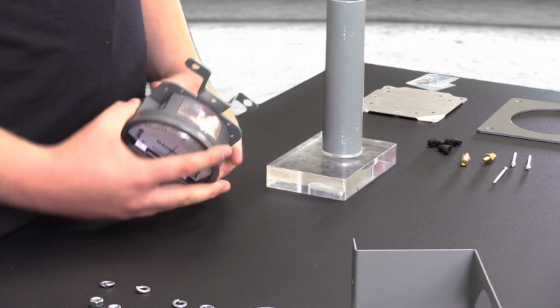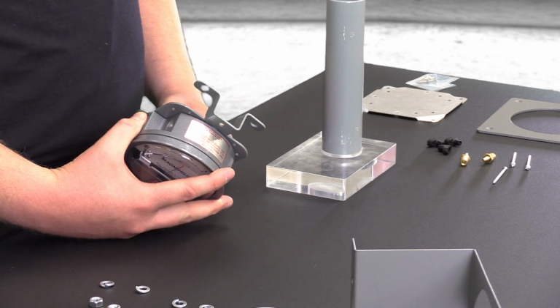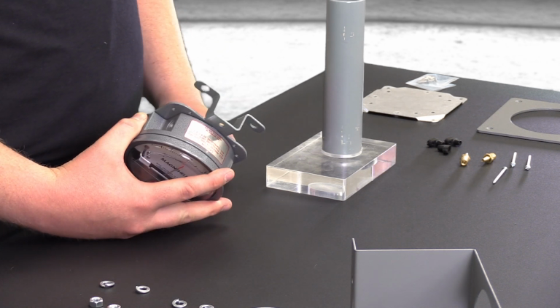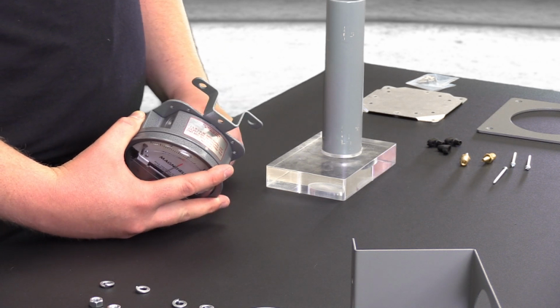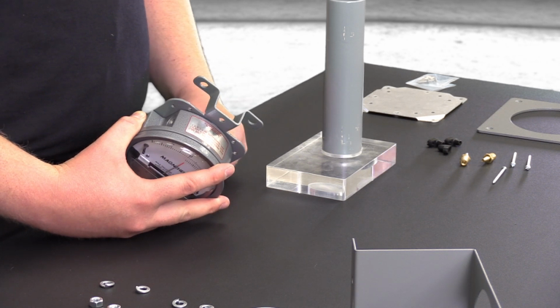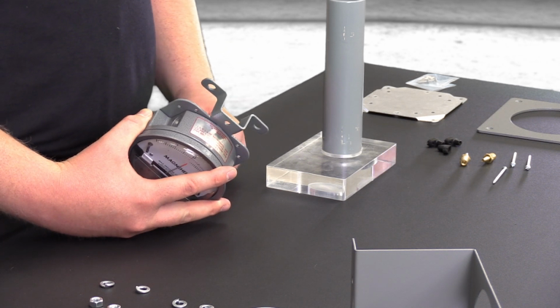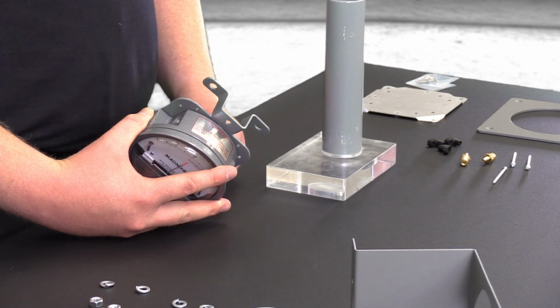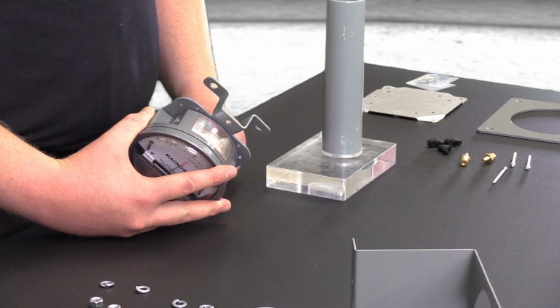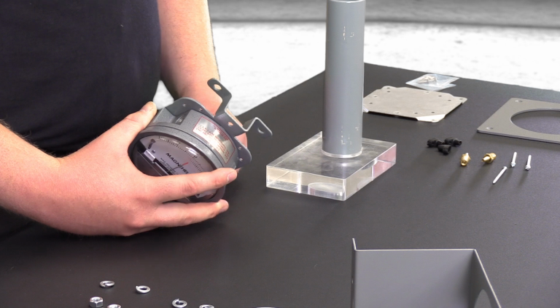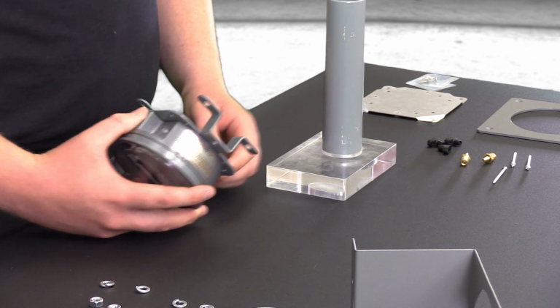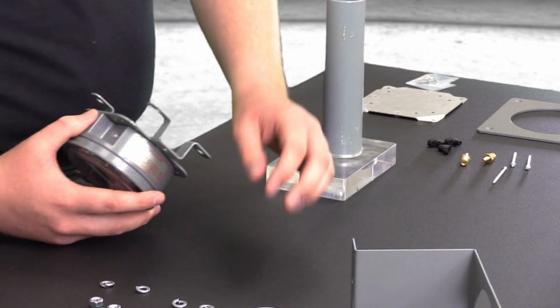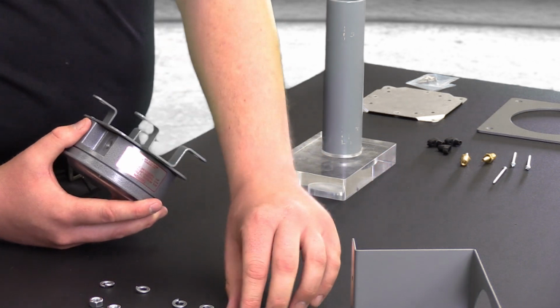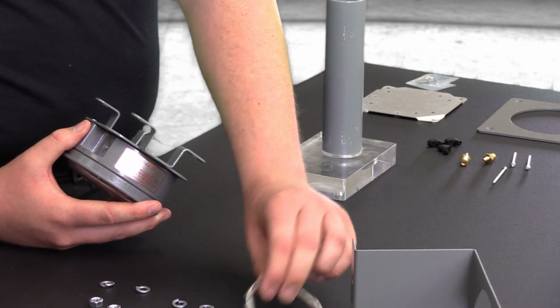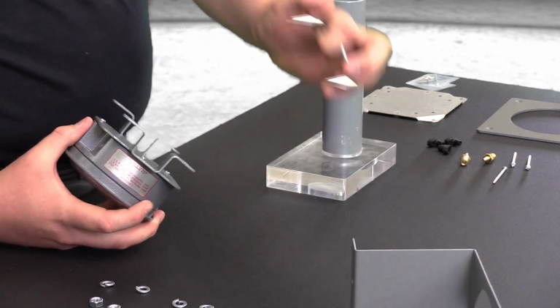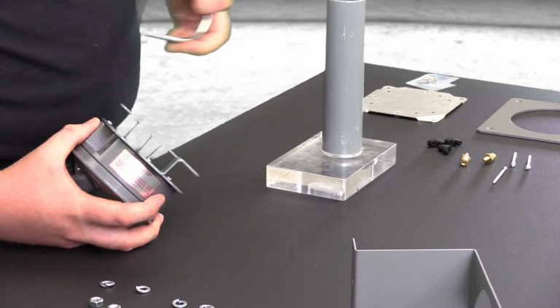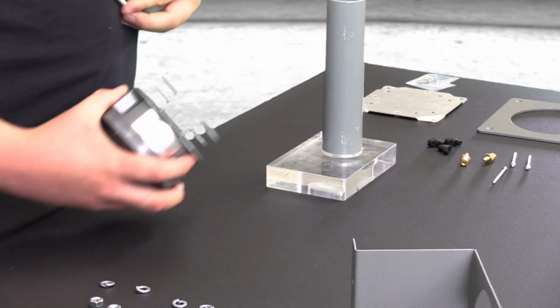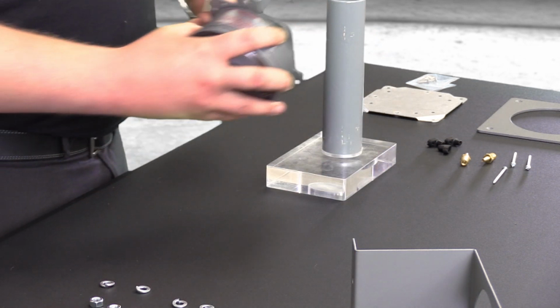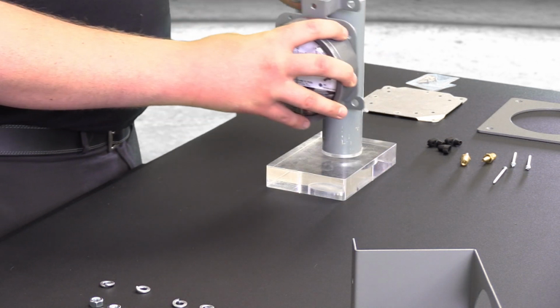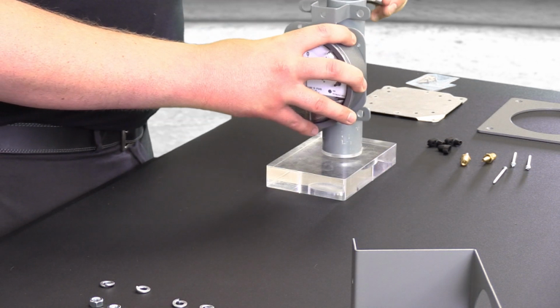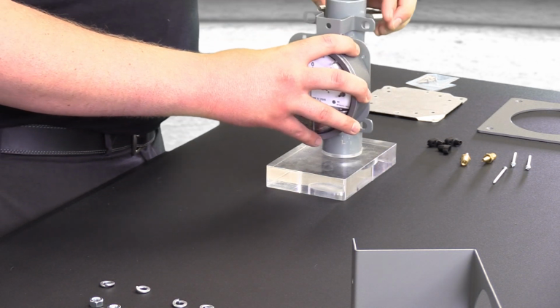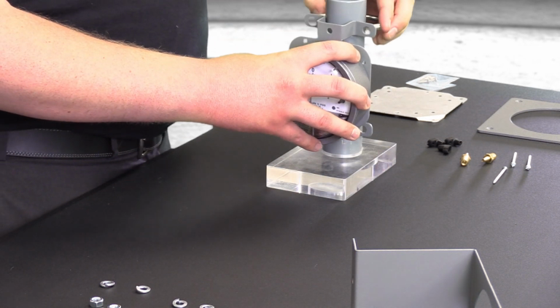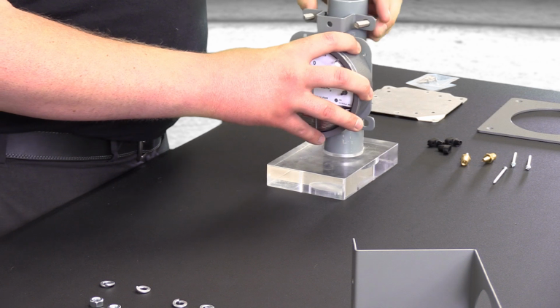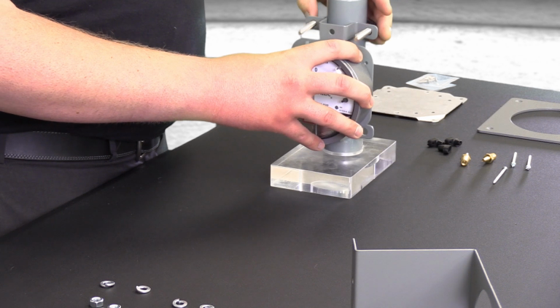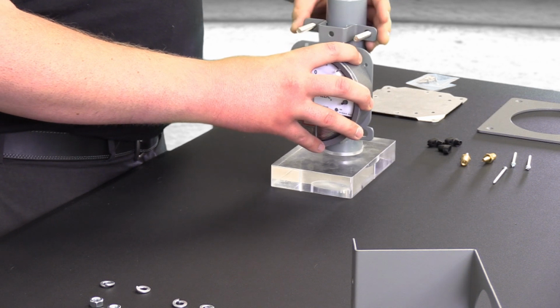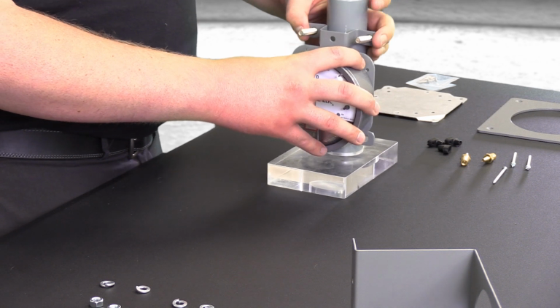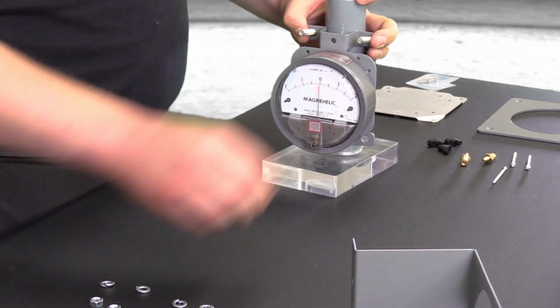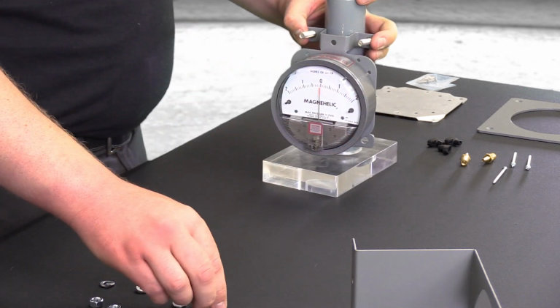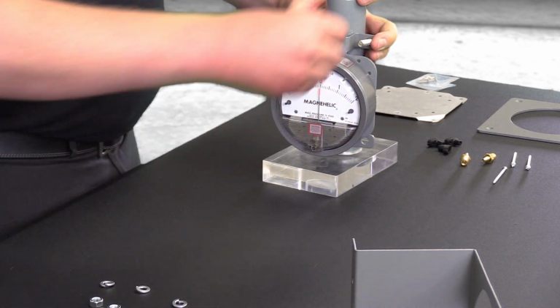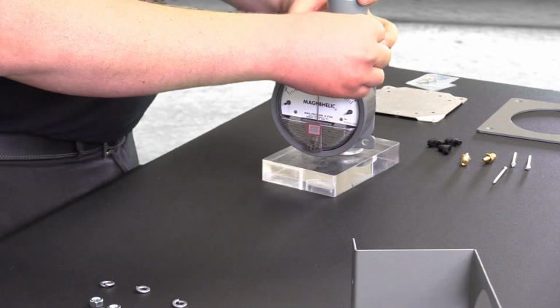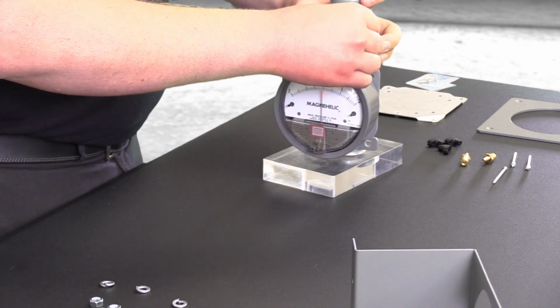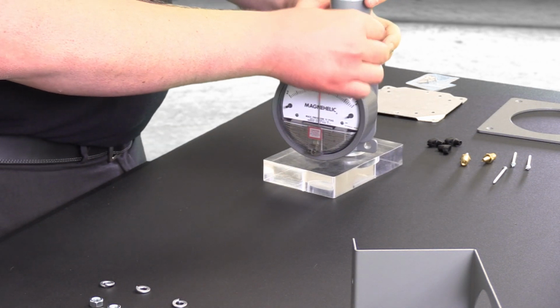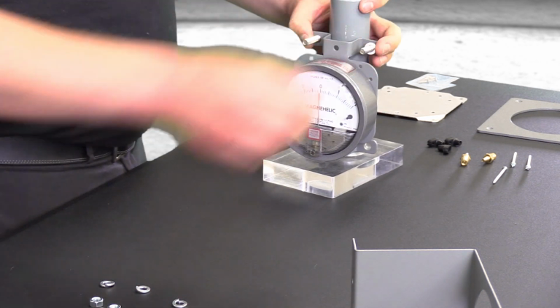Next, mount the bracket onto the pipe using the U-bolts which were included in the kit. Put it to the pipe, sliding the U-bolts through. Make sure you use your lock washers as well.